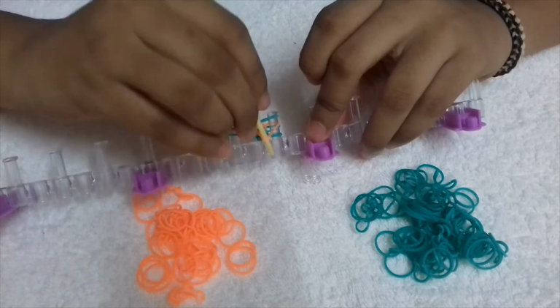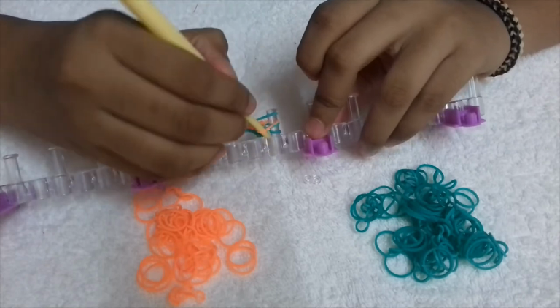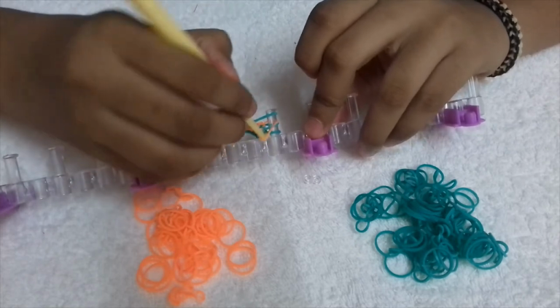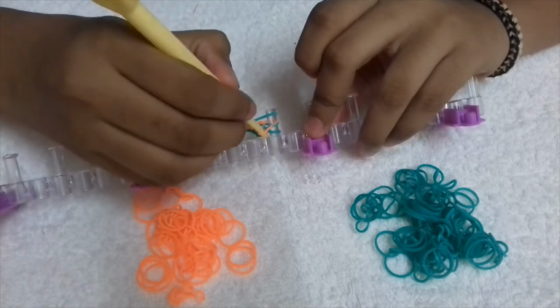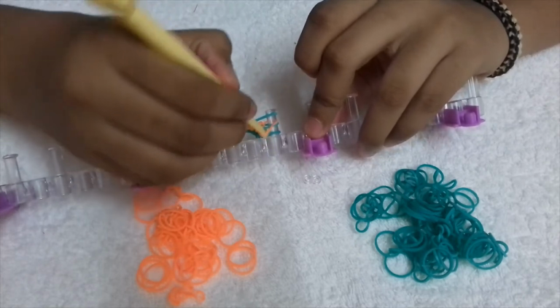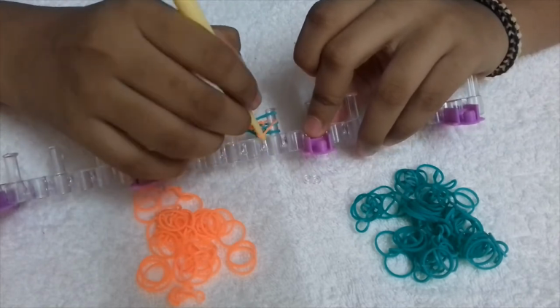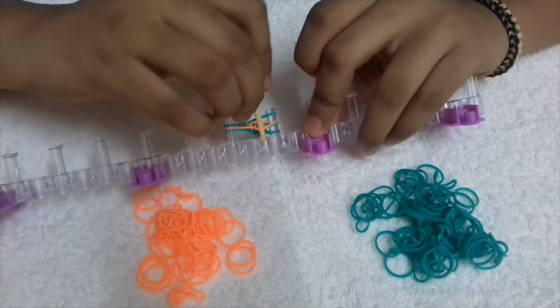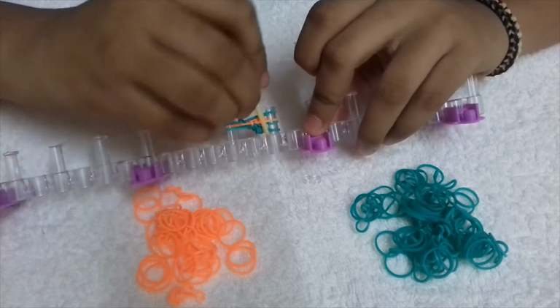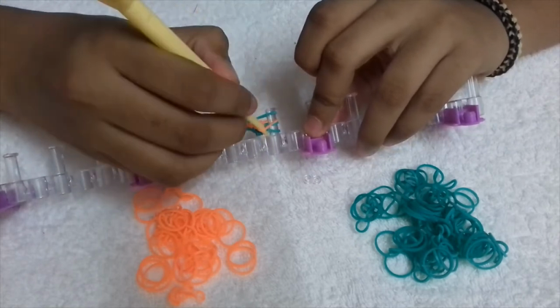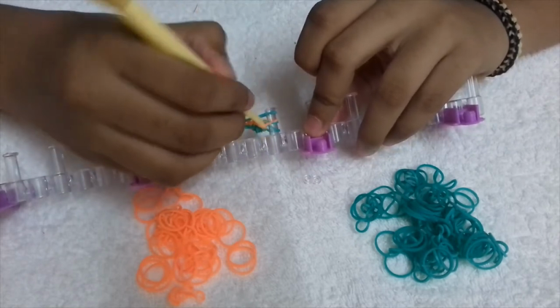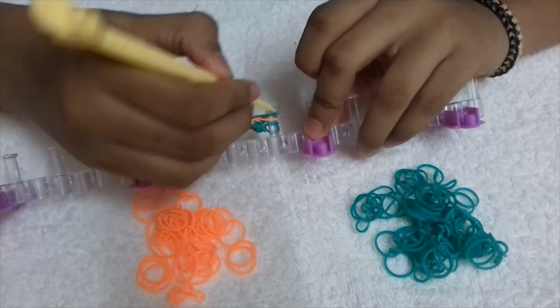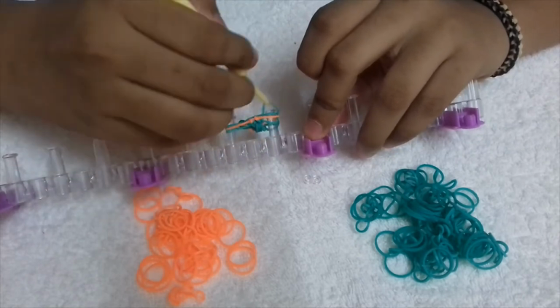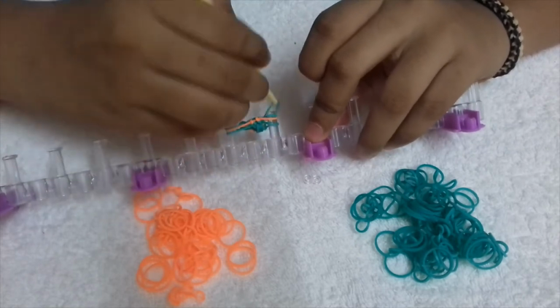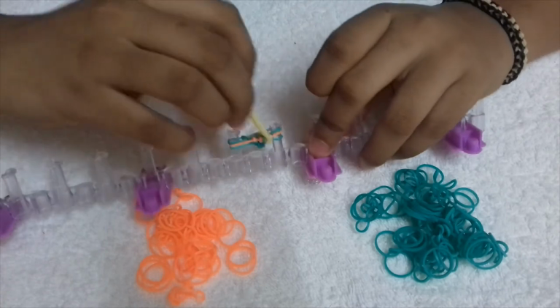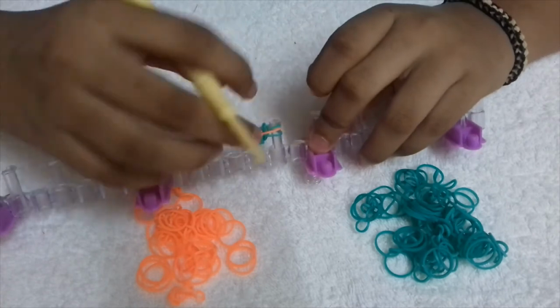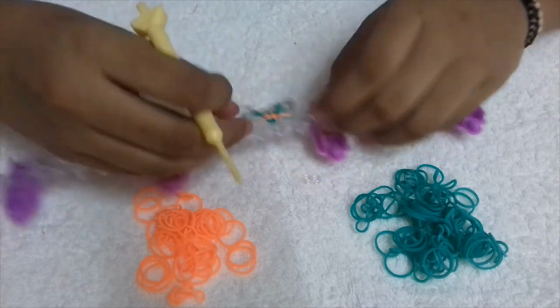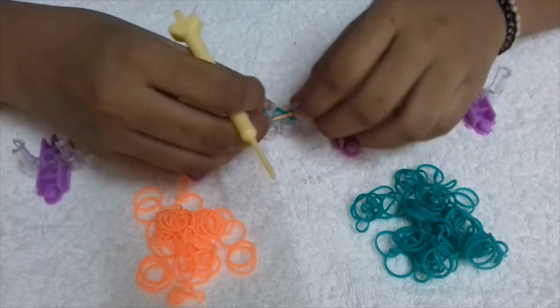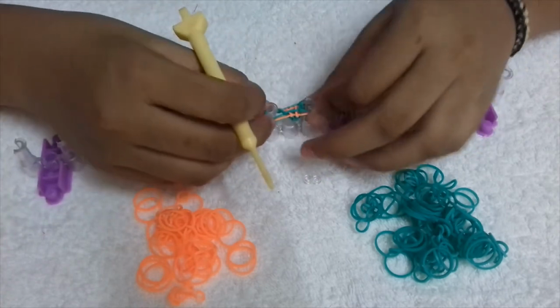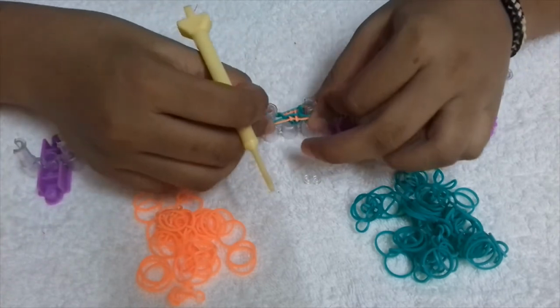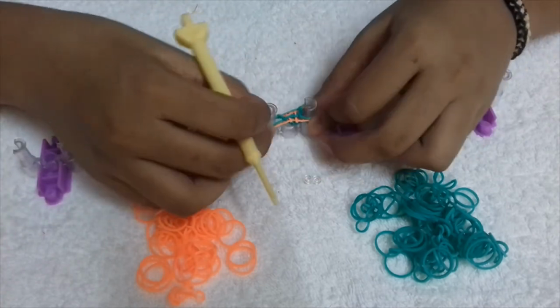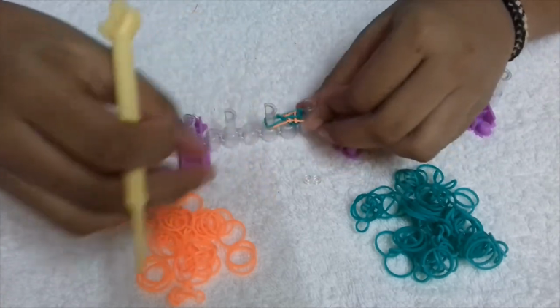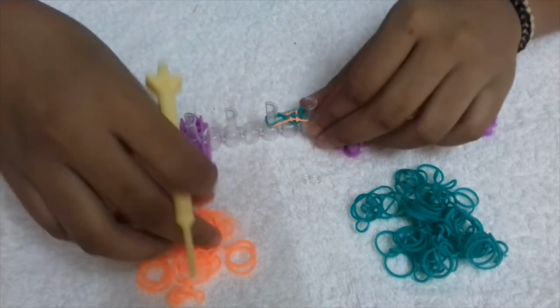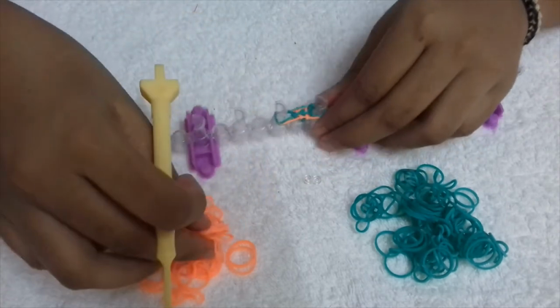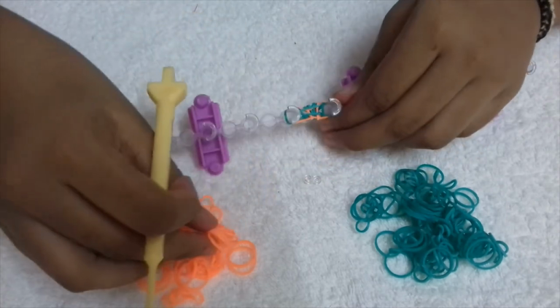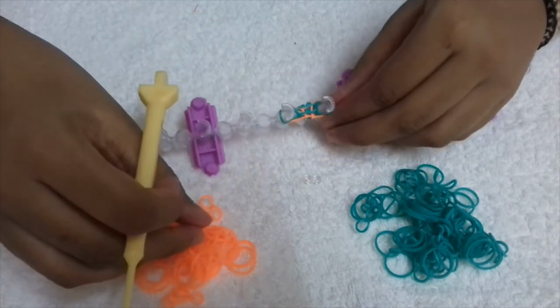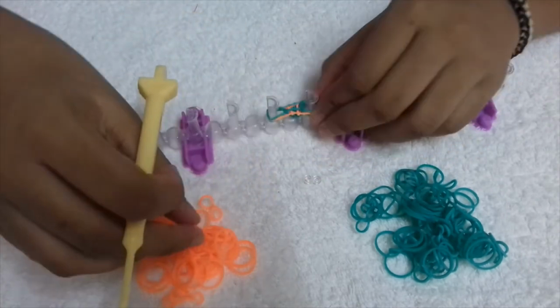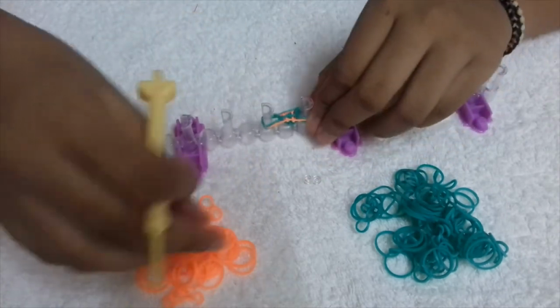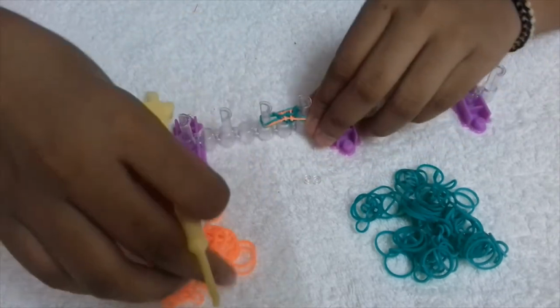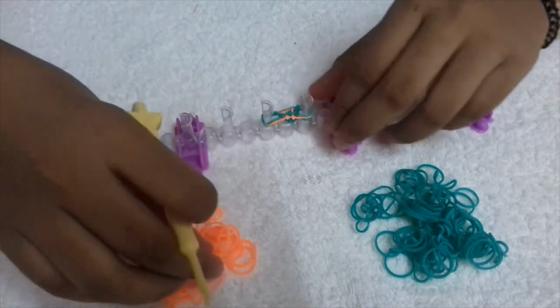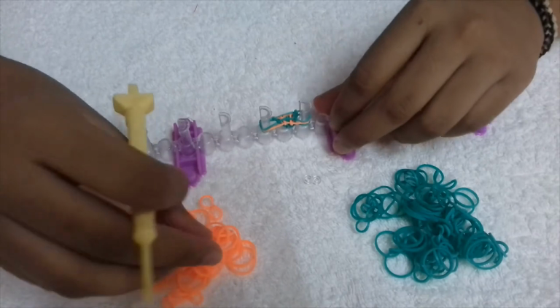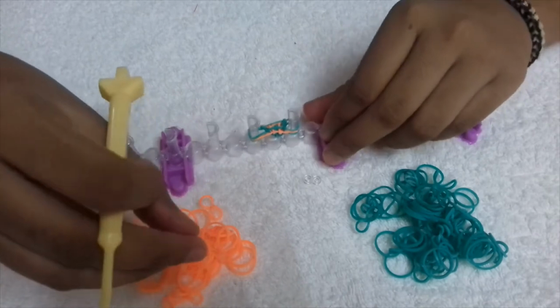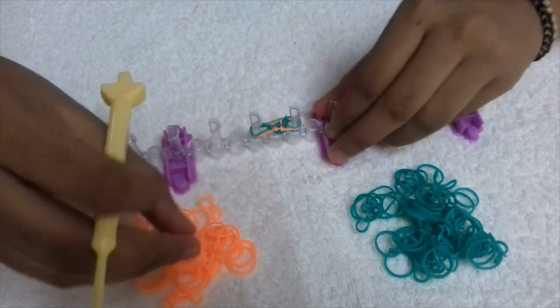Green is my border color. Keep repeating this until you reach the desired length.